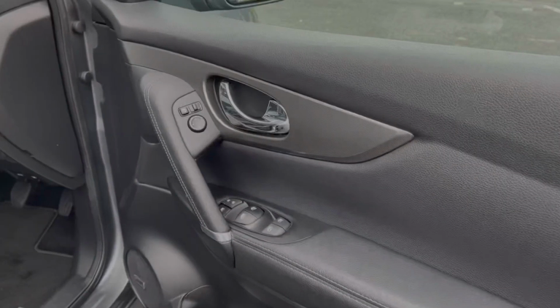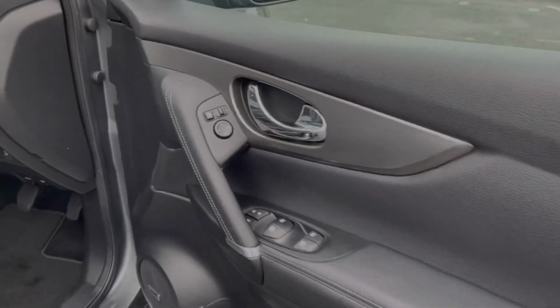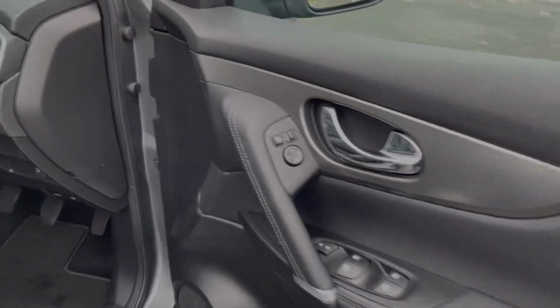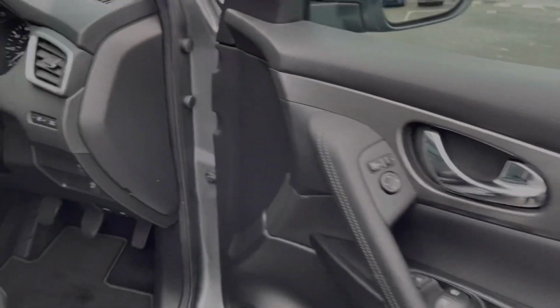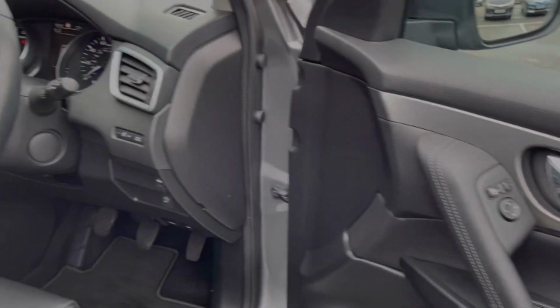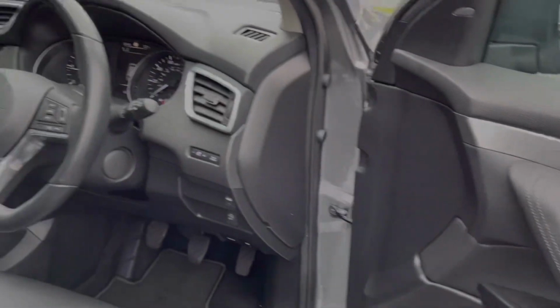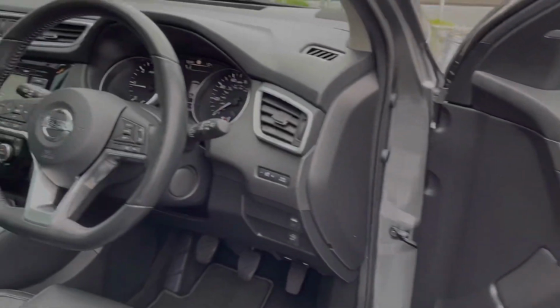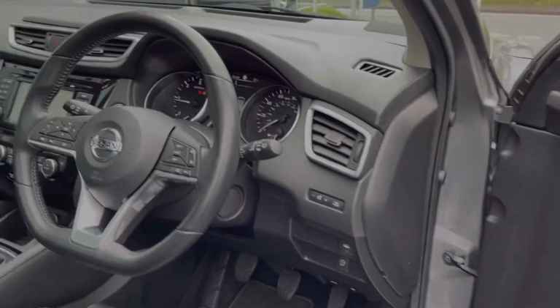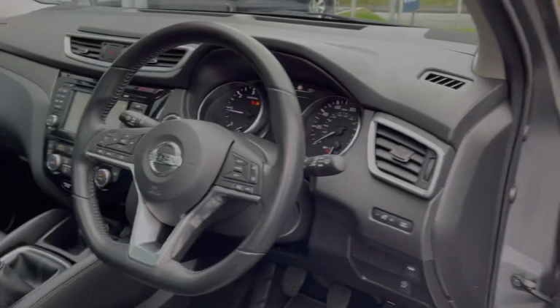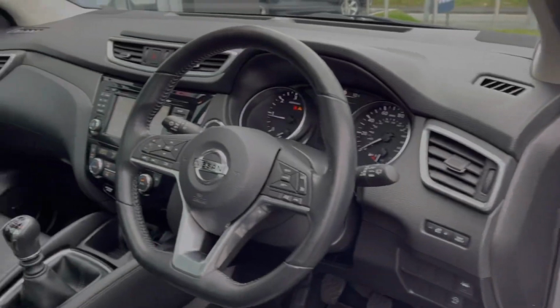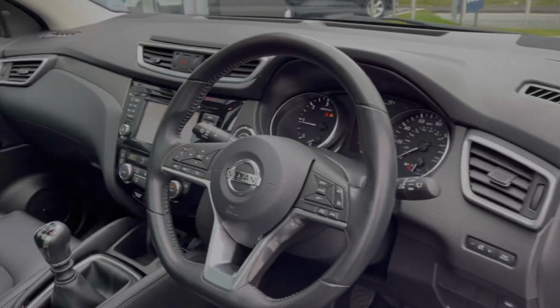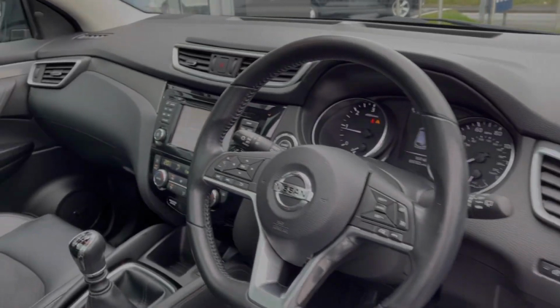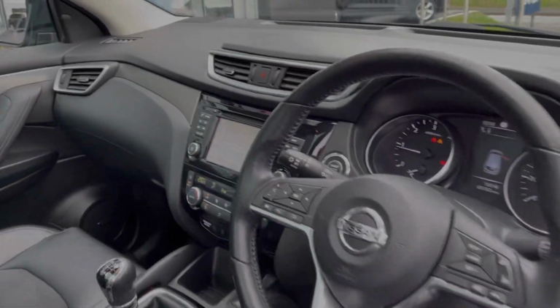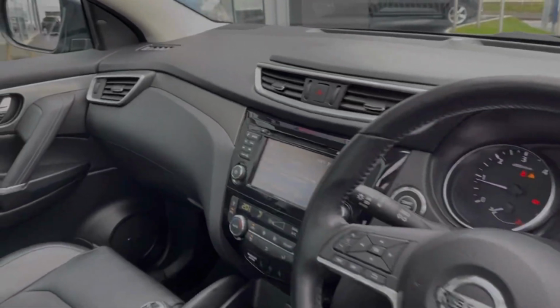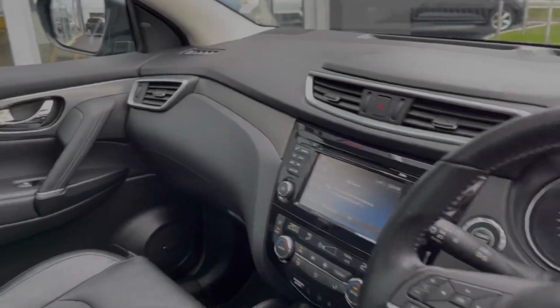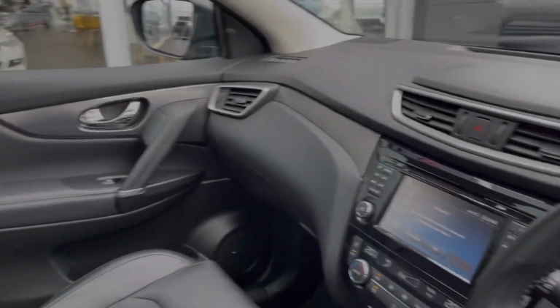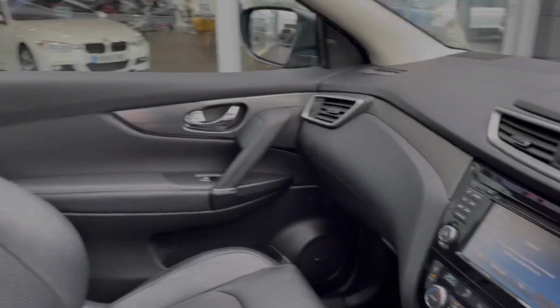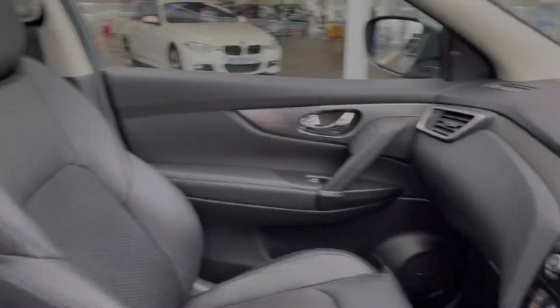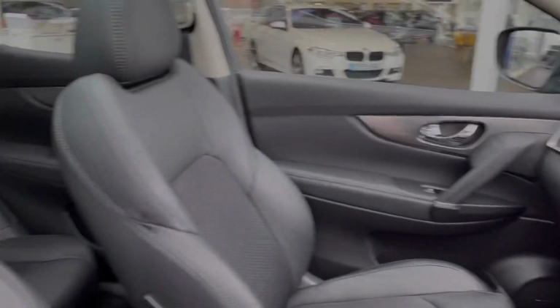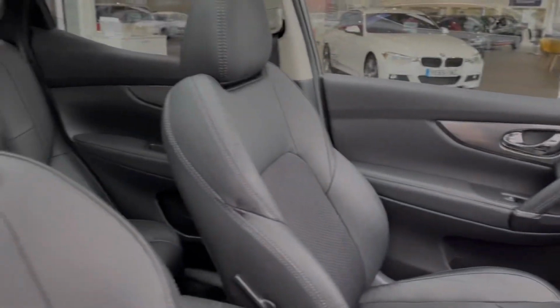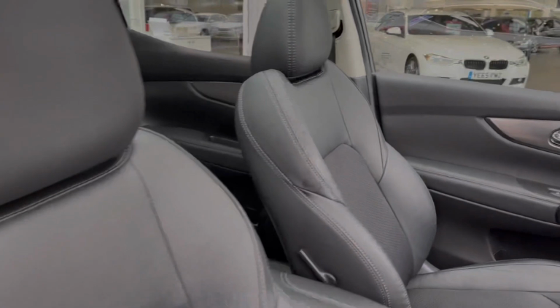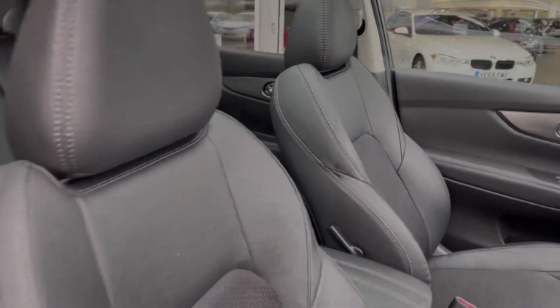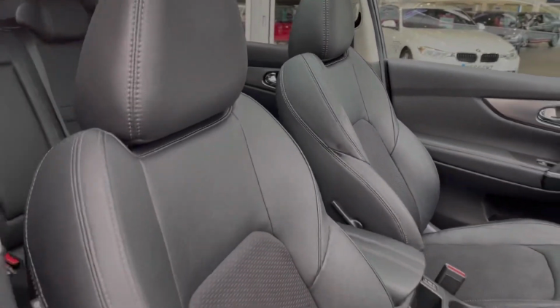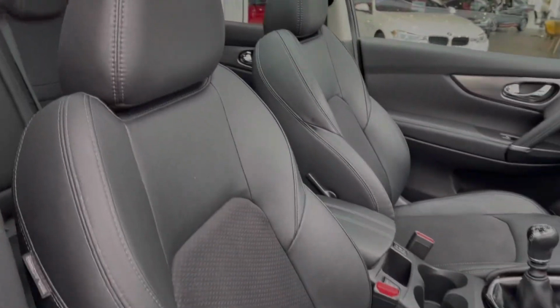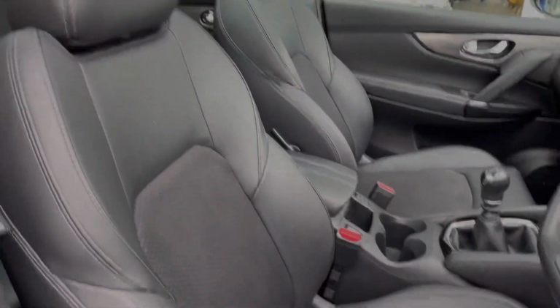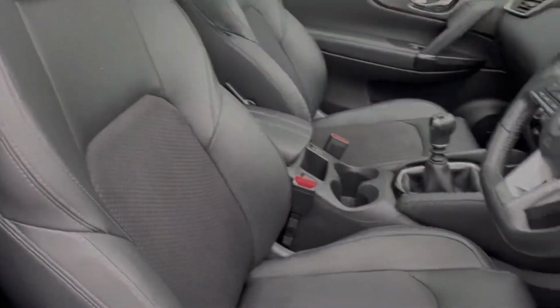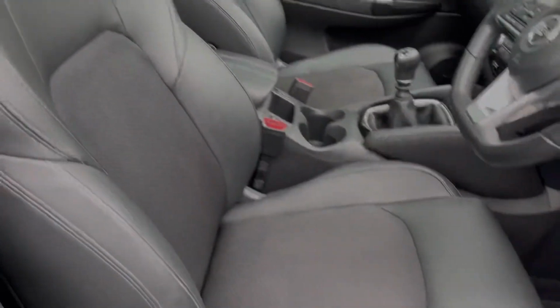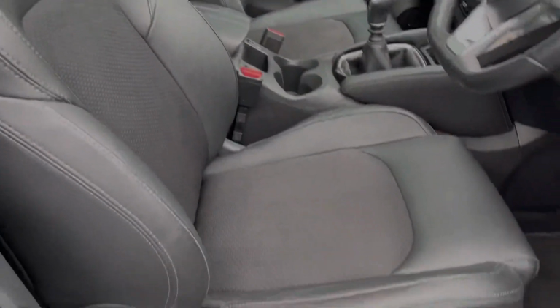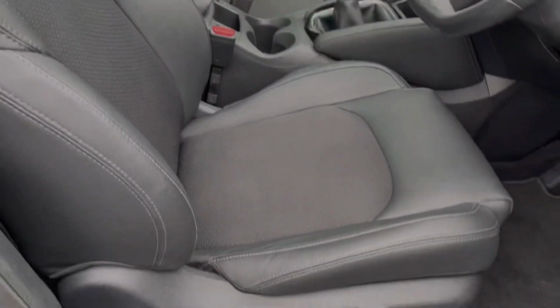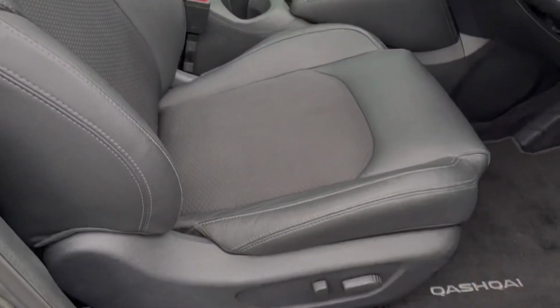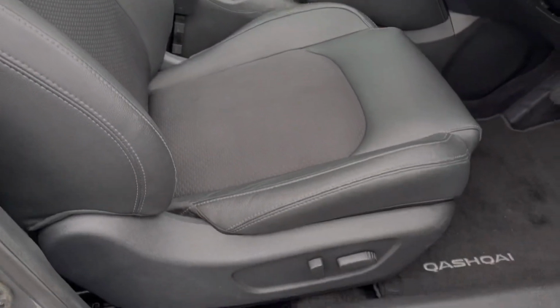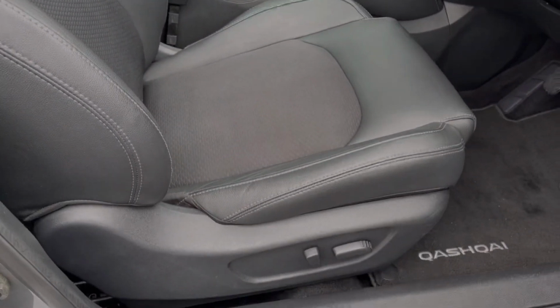Taking a look around your driver's interior, you can see you've got your three spoke flat bottom steering wheel. There's piano black detailing around your media screen, and your driver's seat offers electric adjustment so you can easily find the perfect driving position.